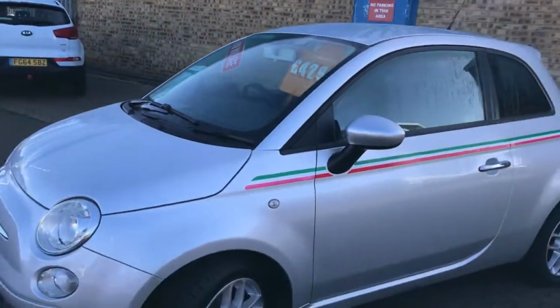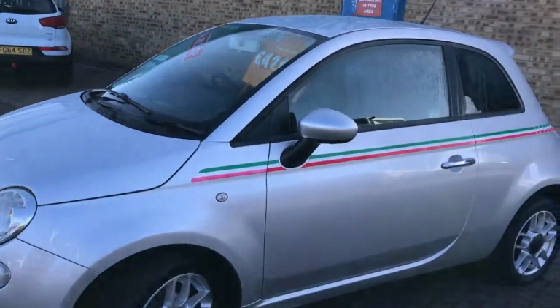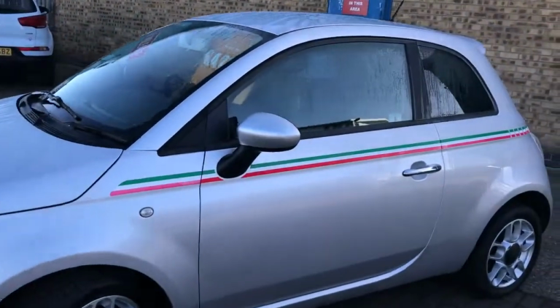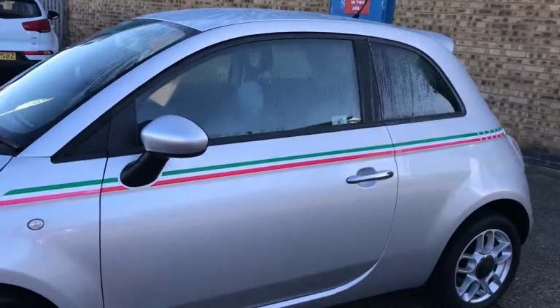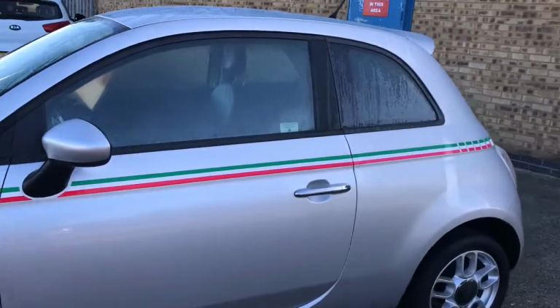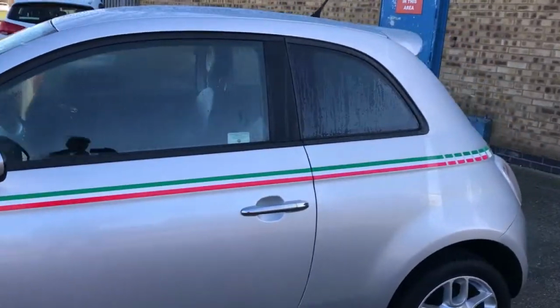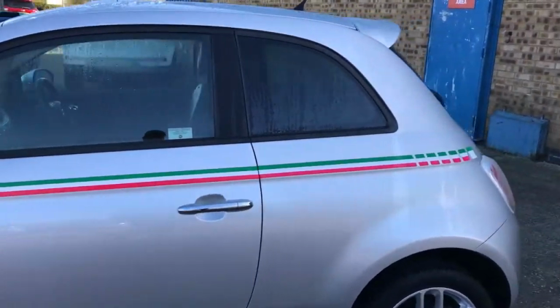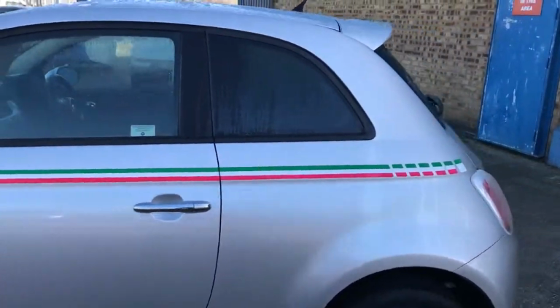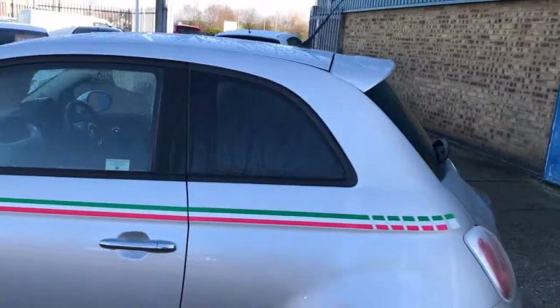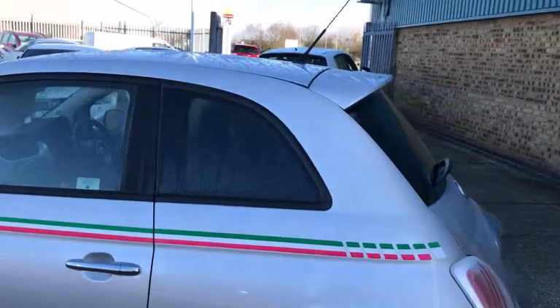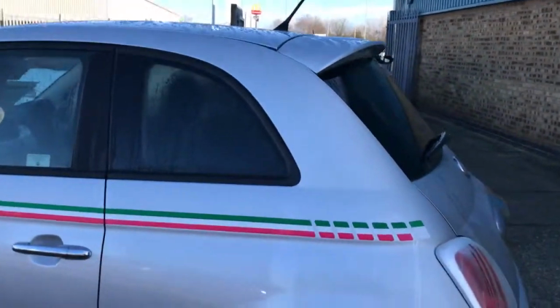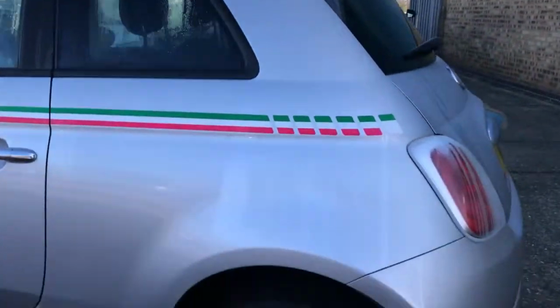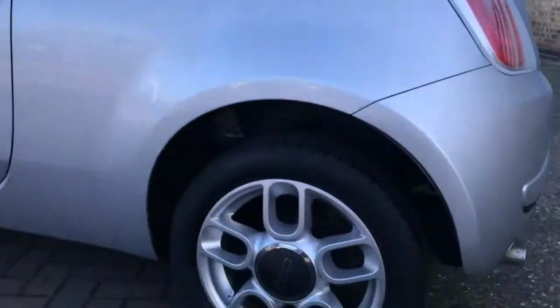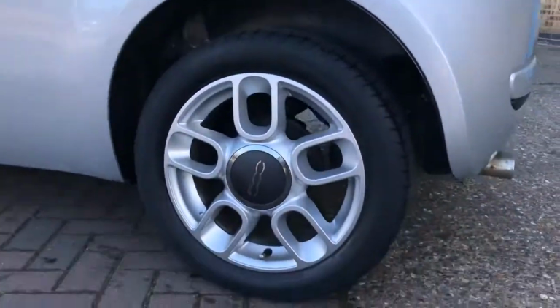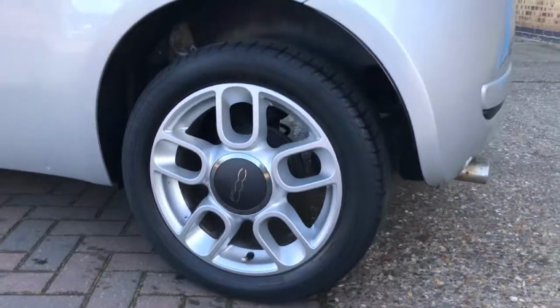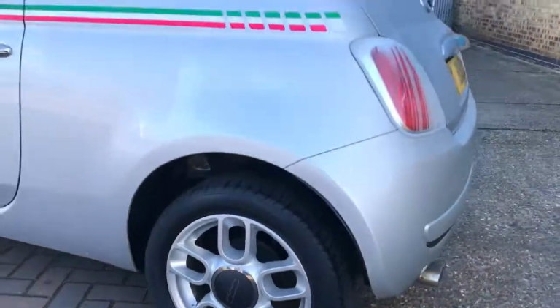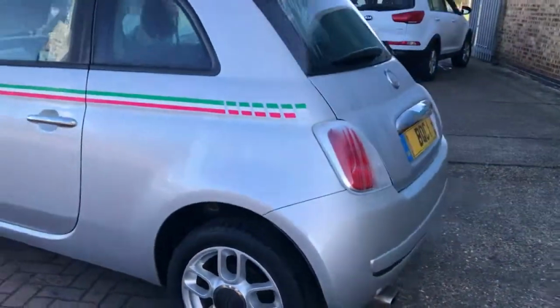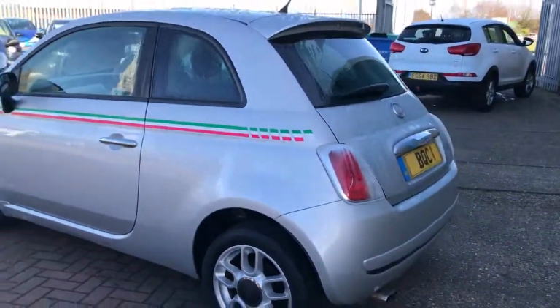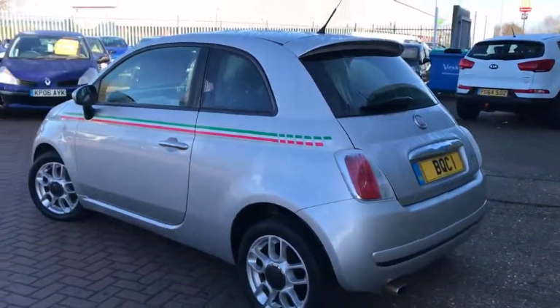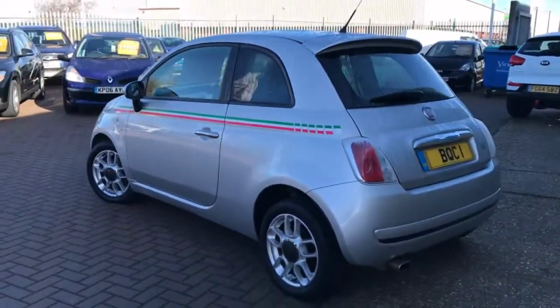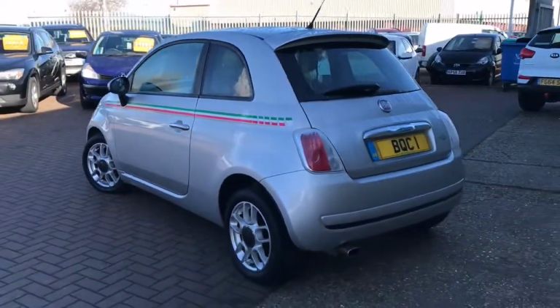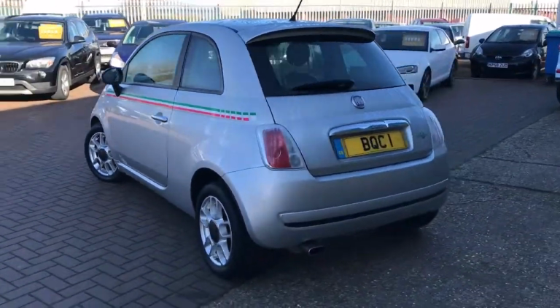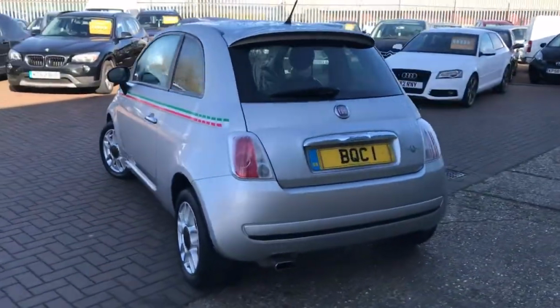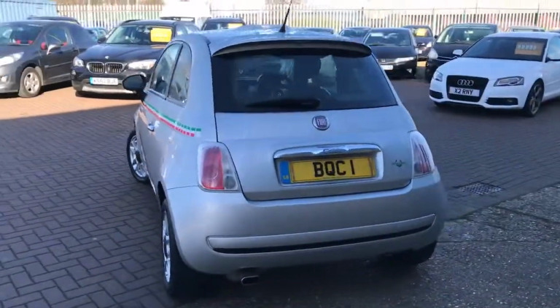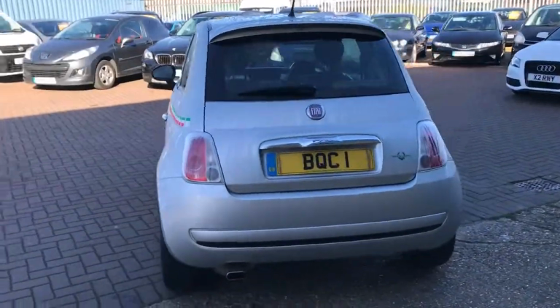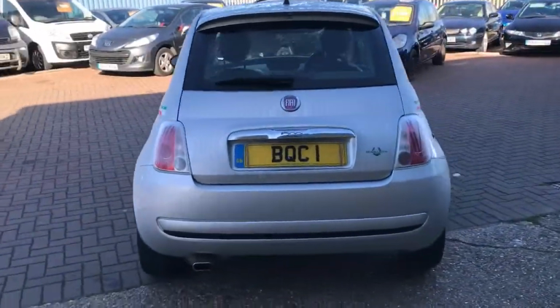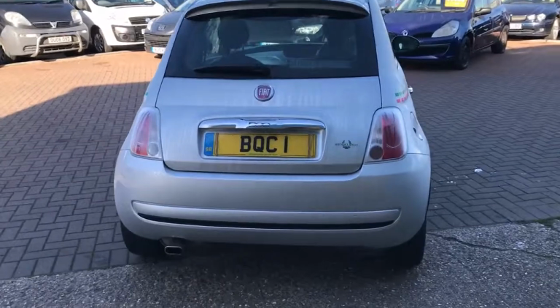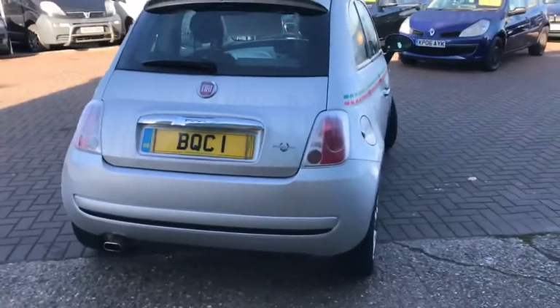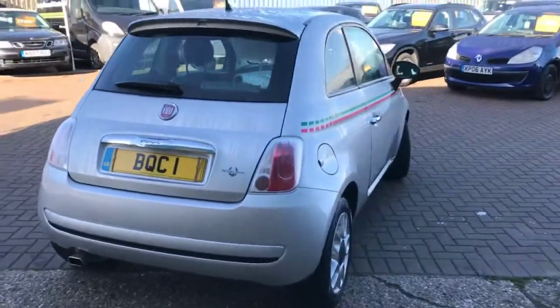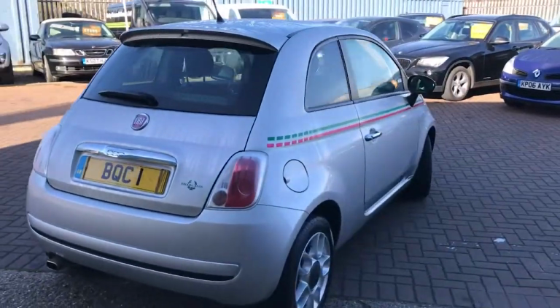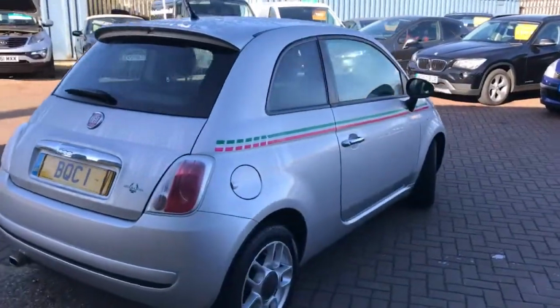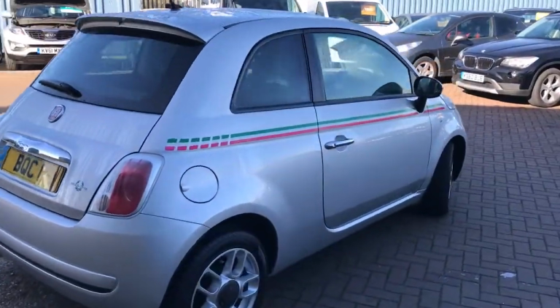It's got these lovely Fiat stripes going down the side, the rear boot spoiler, alloy wheels, and a chrome exhaust. The Fiat 500 hasn't got the biggest boot in the world so I won't show you in there.